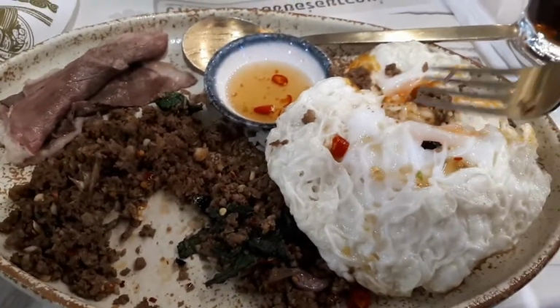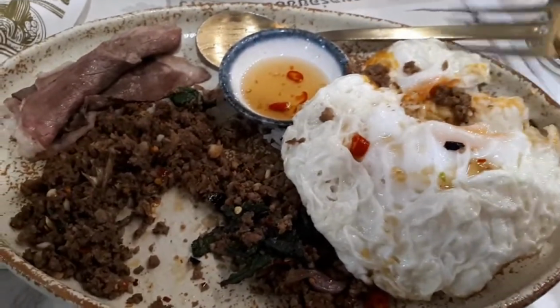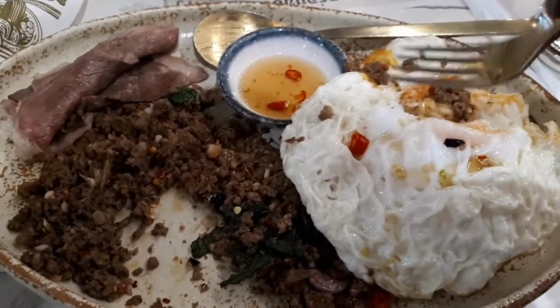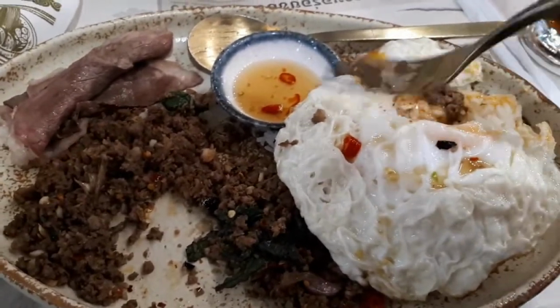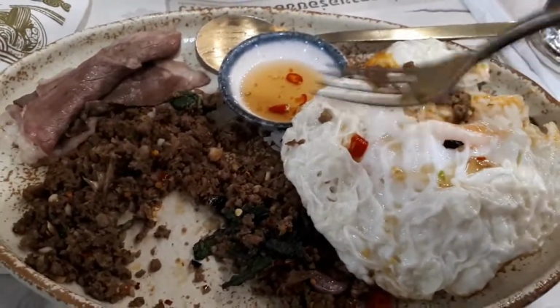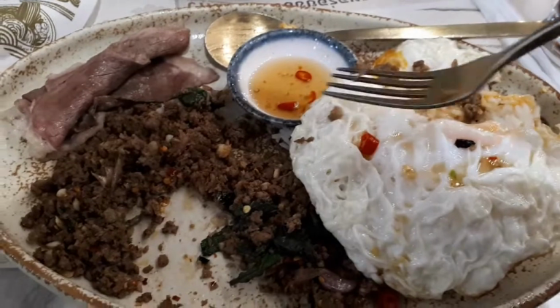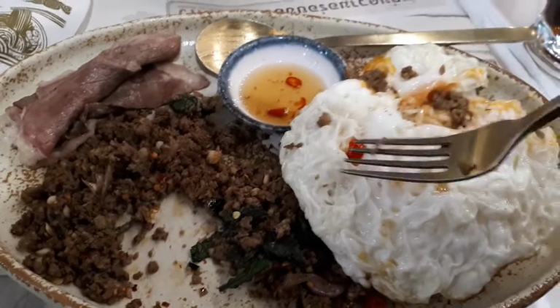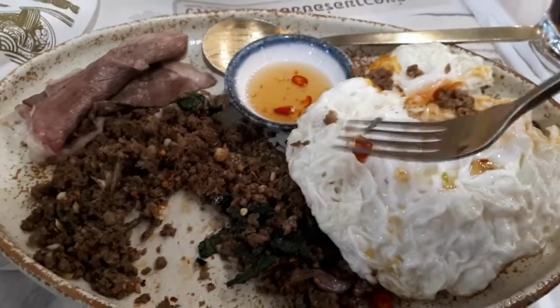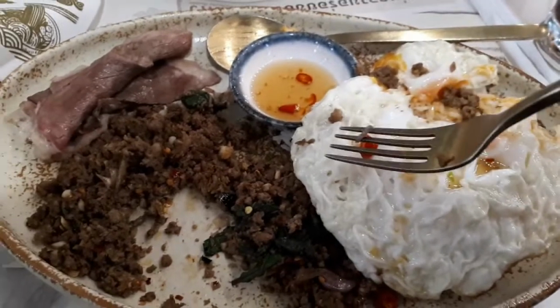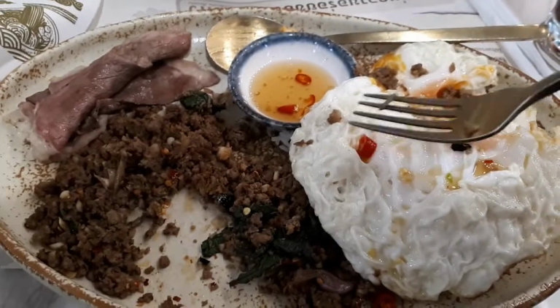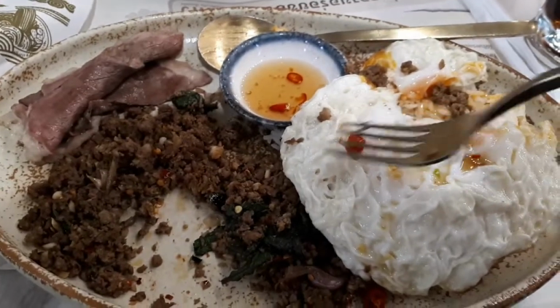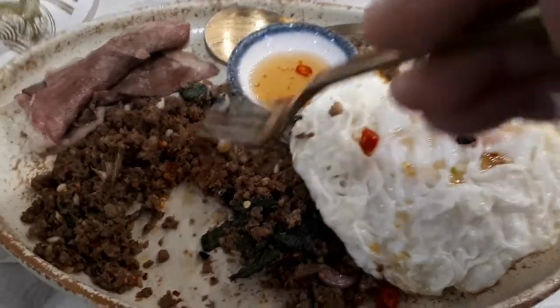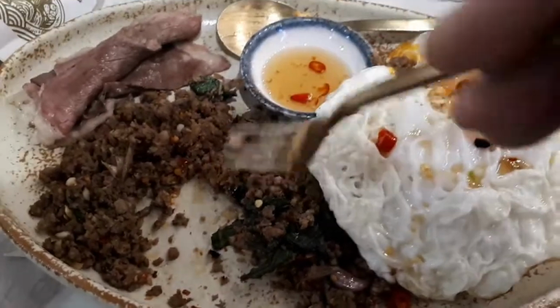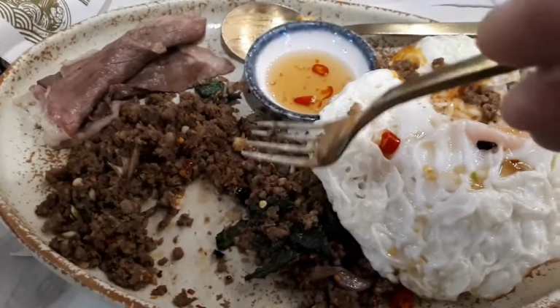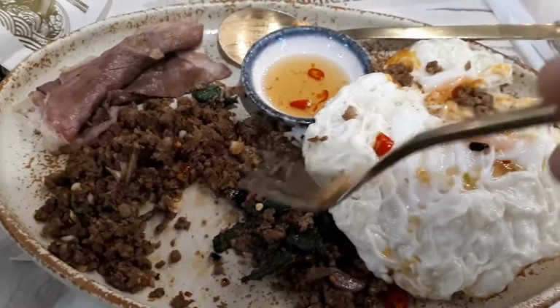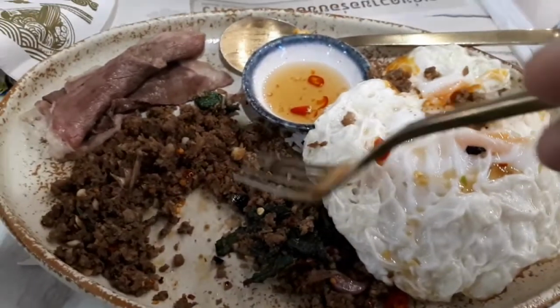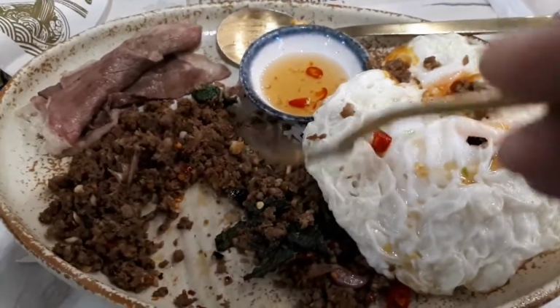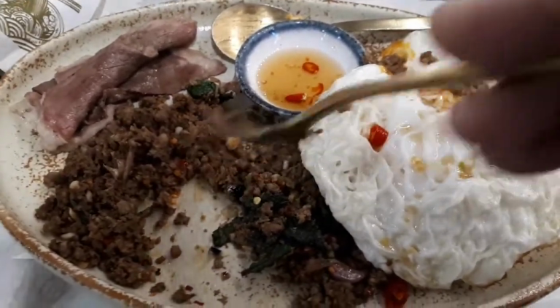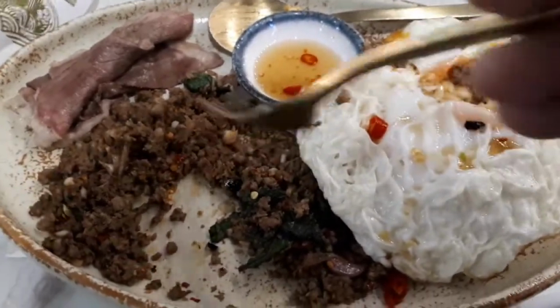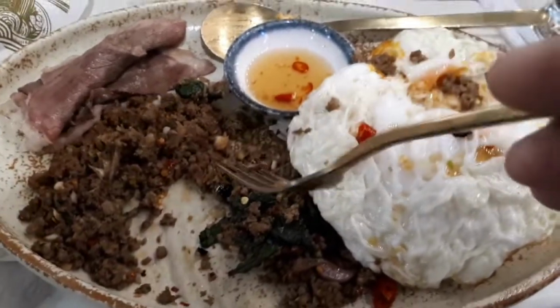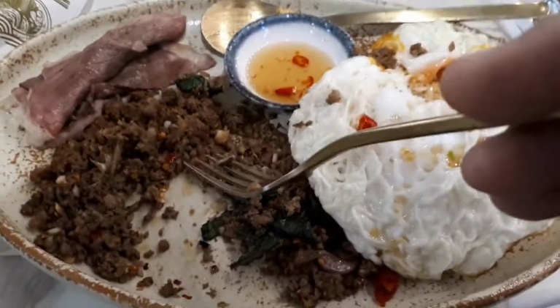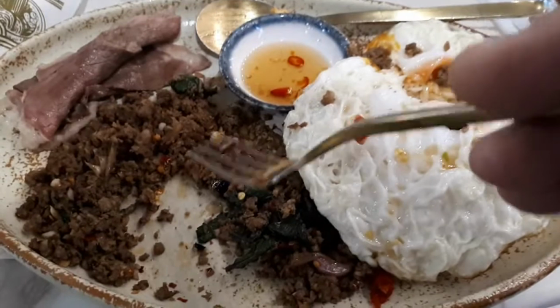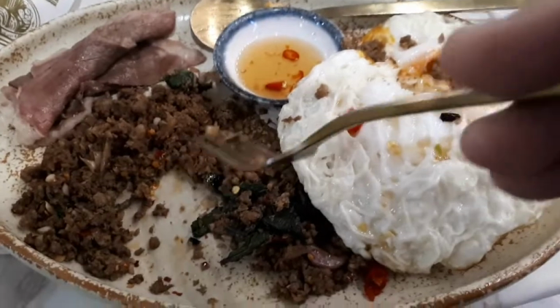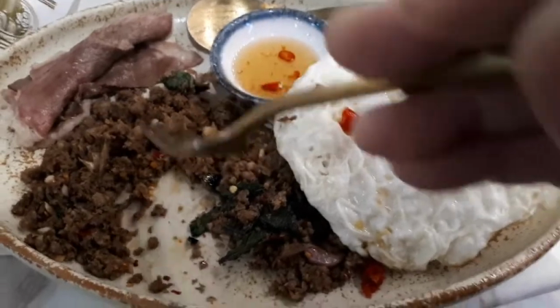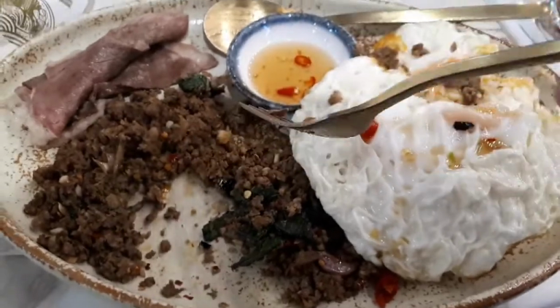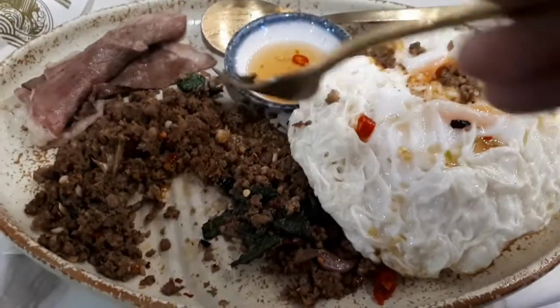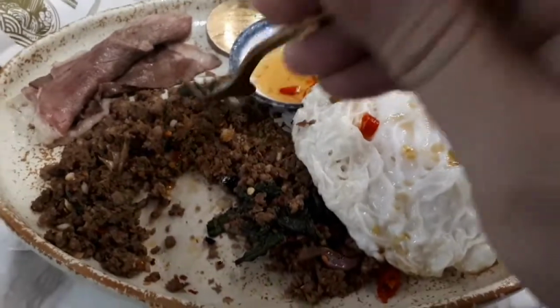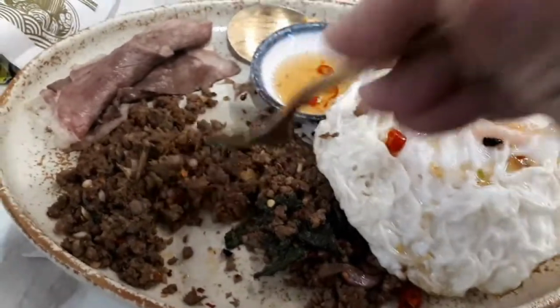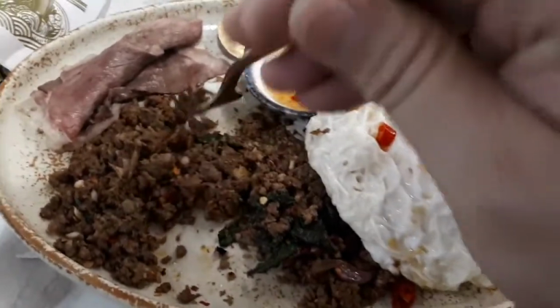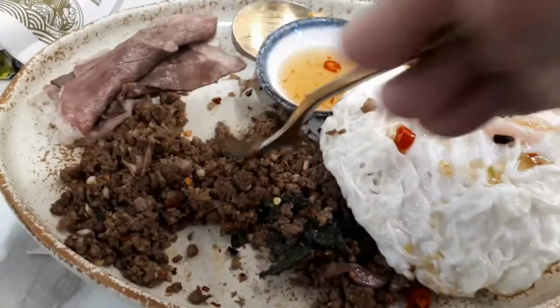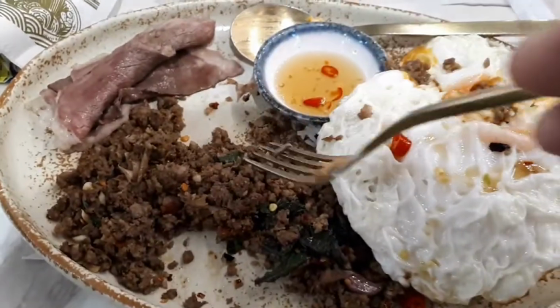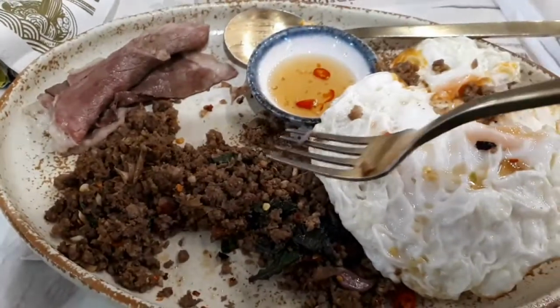Although the beef is definitely tastier than pork or chicken, this is so flavorful. If you want to save money, just get the pork or chicken — it tastes like 95% of it's just as good.